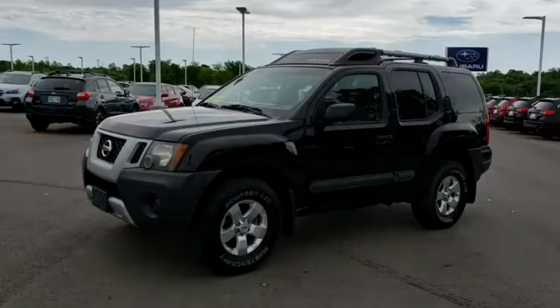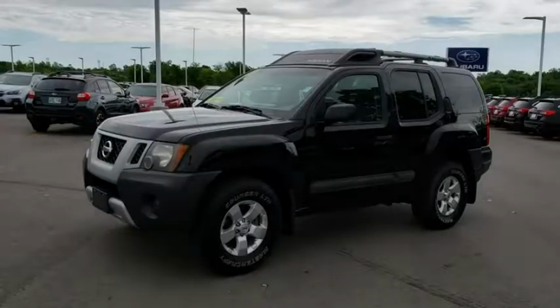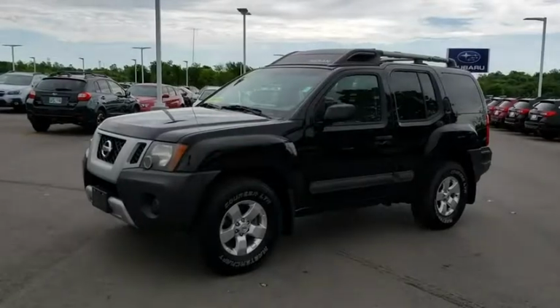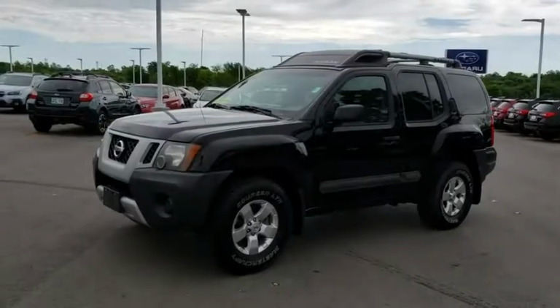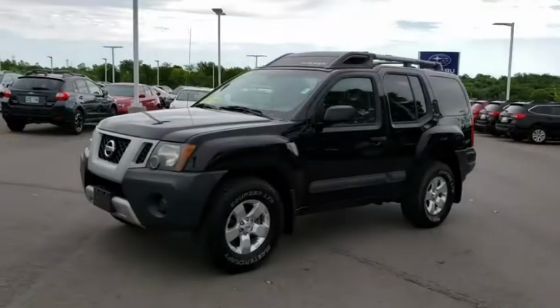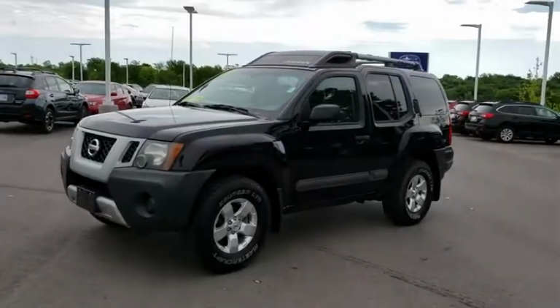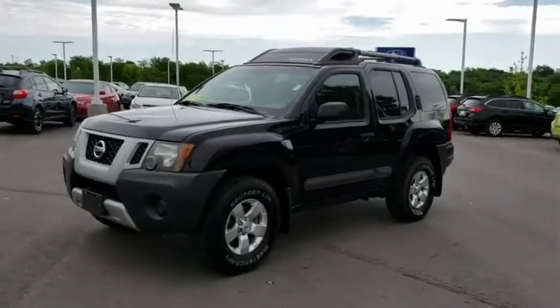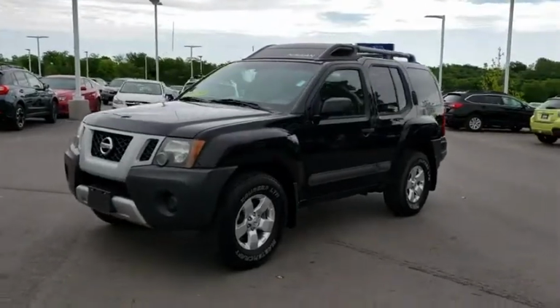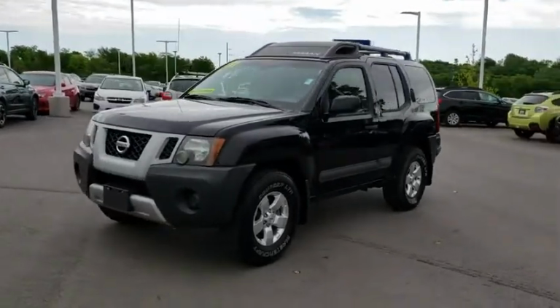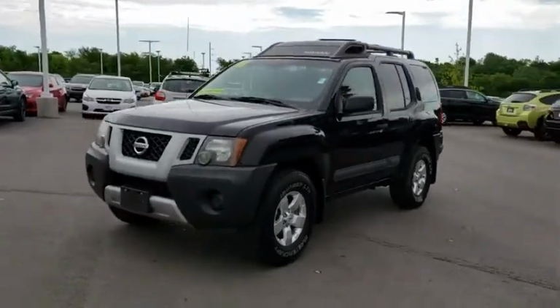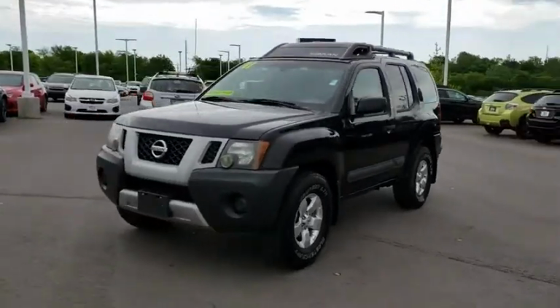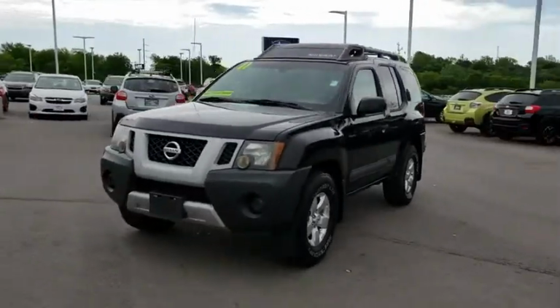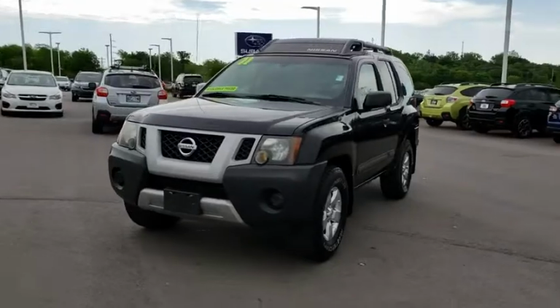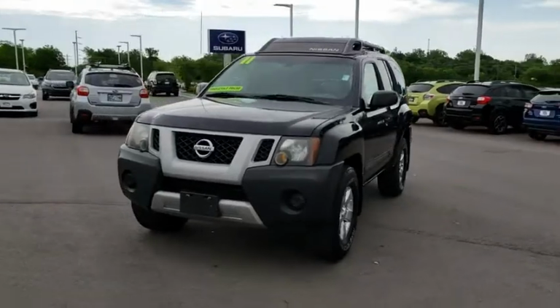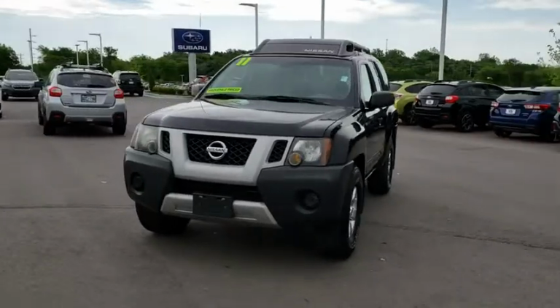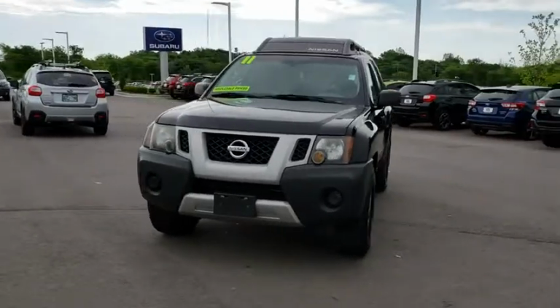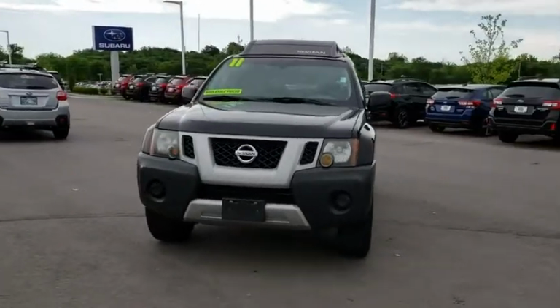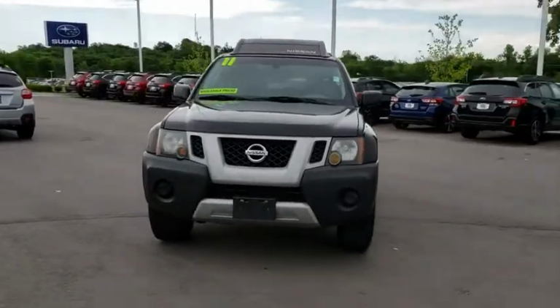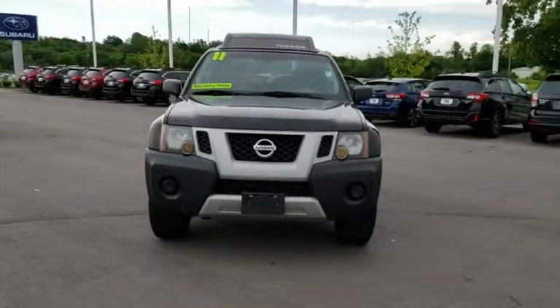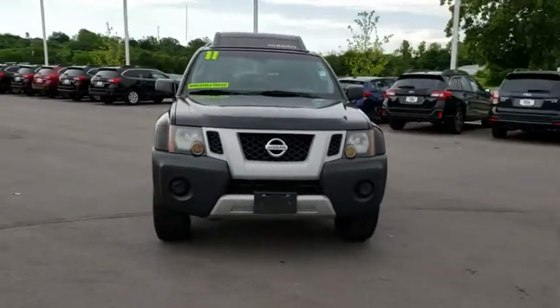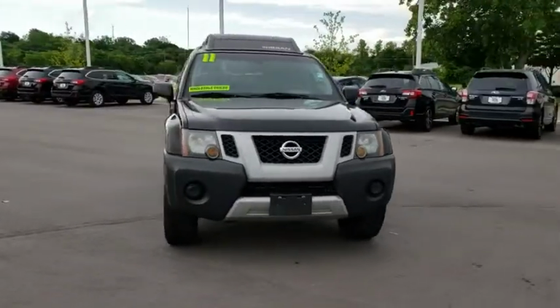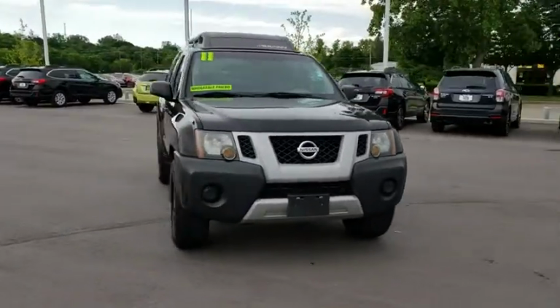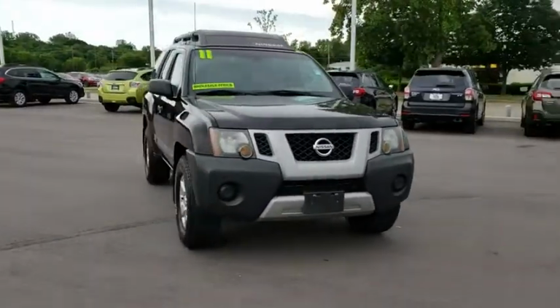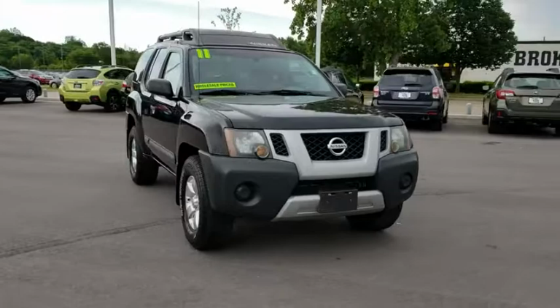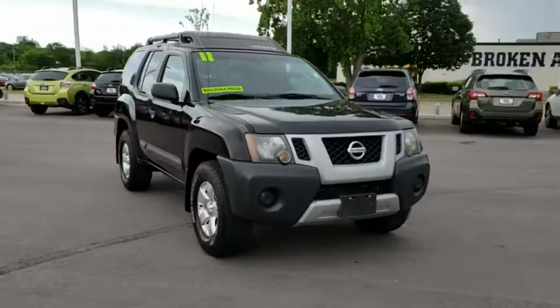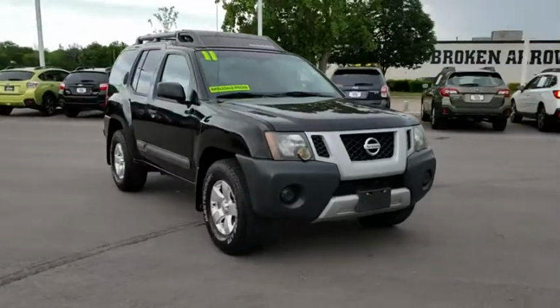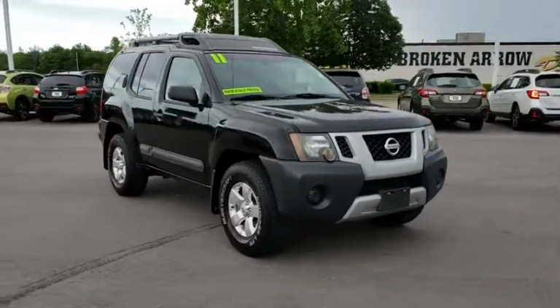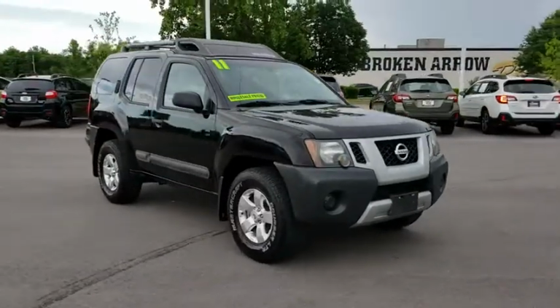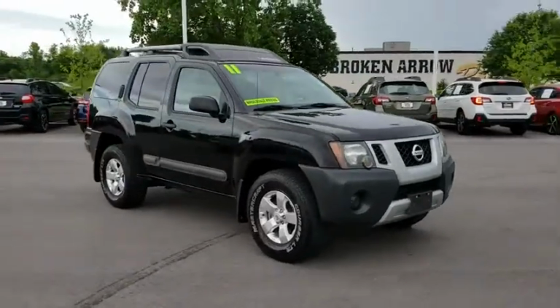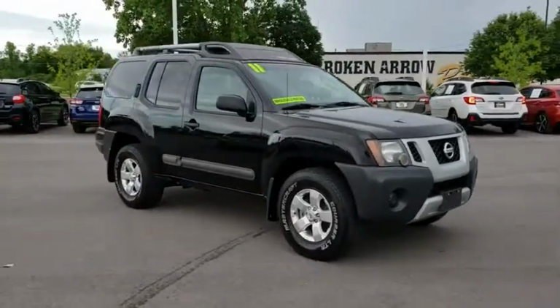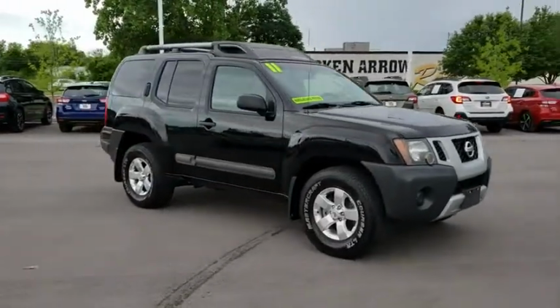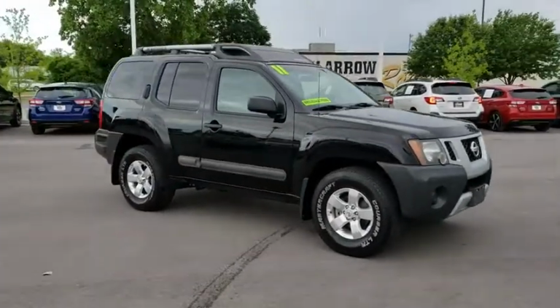2011 Nissan Xterra. Accelerate your activity with the Nissan Xterra. Its powerful 24-valve V6 lets you climb faster and further, while its versatile interior lets you stretch out in style.